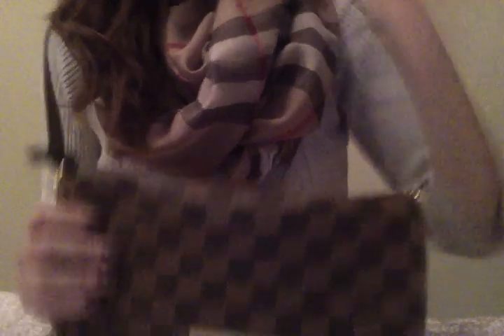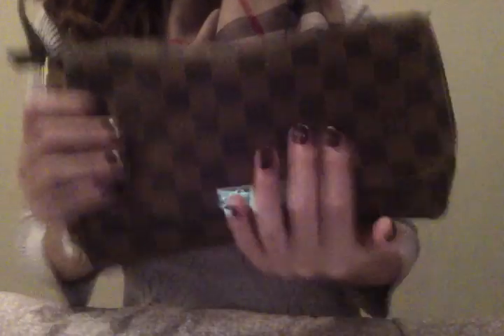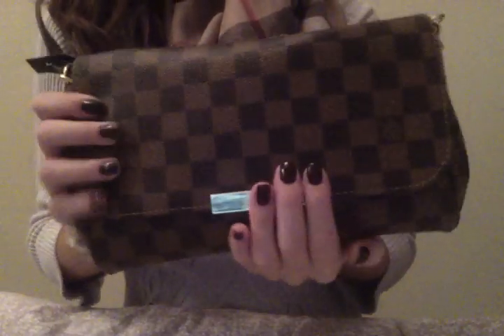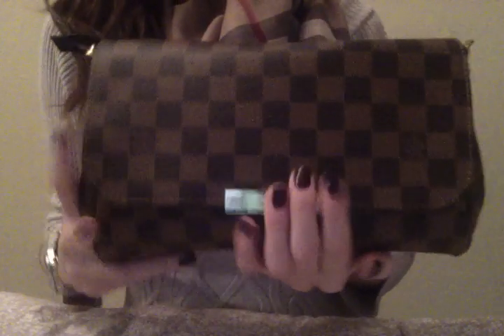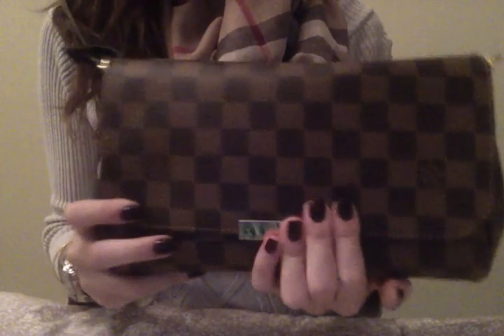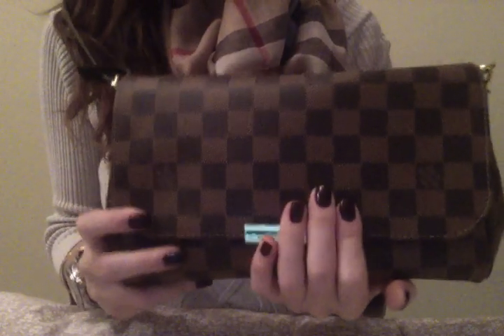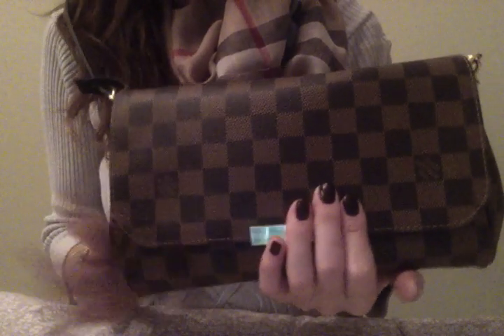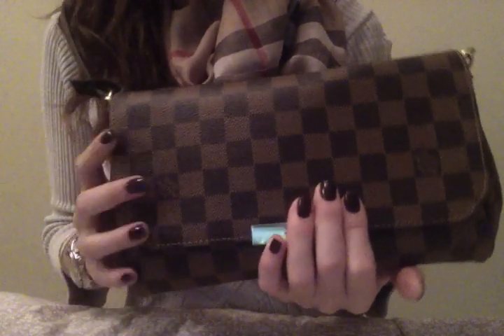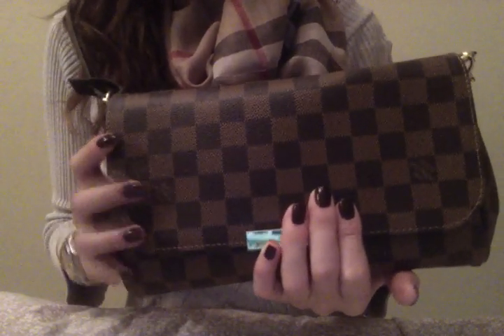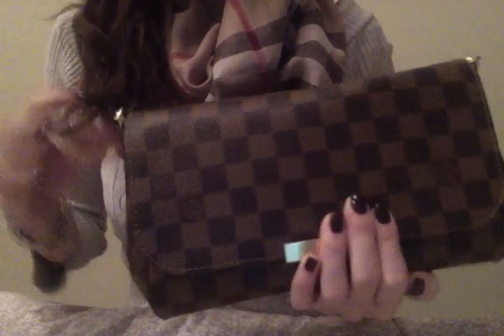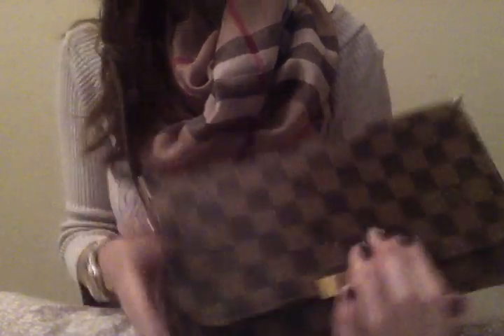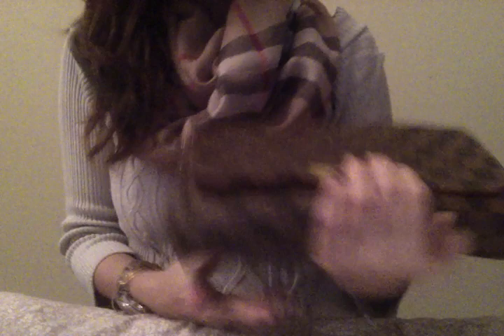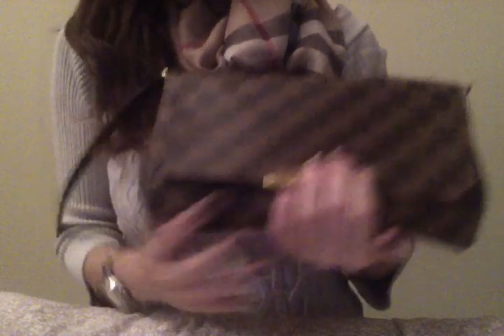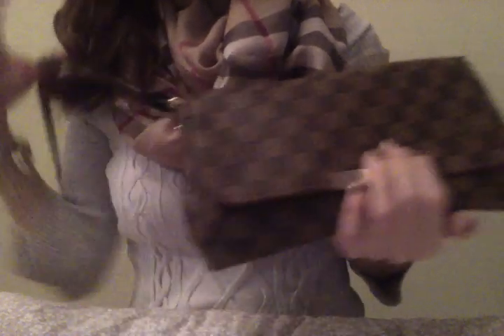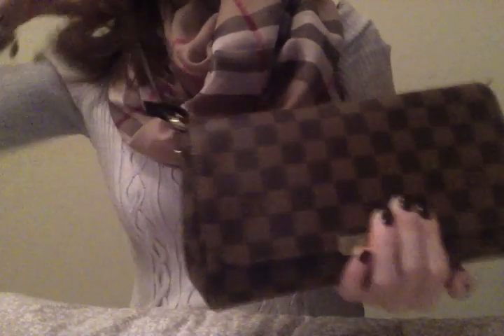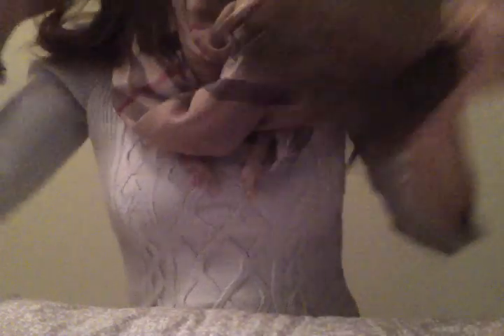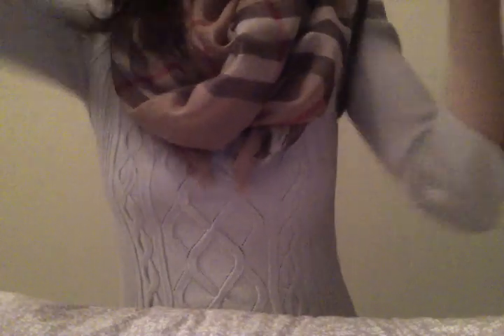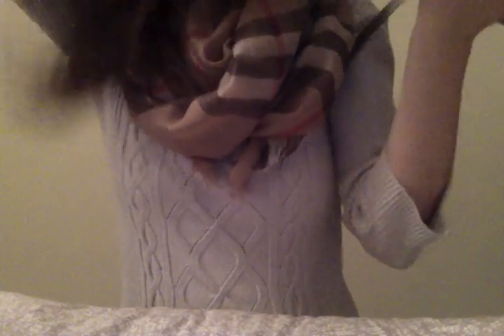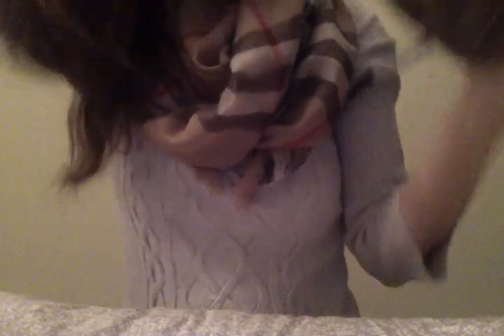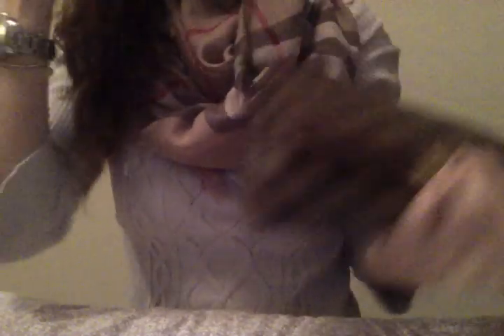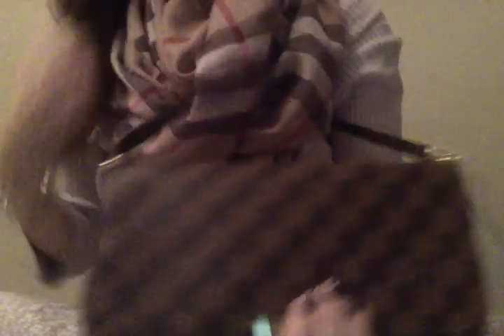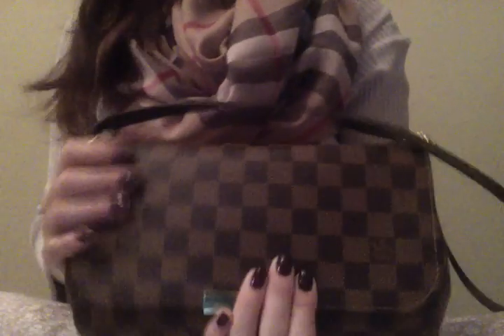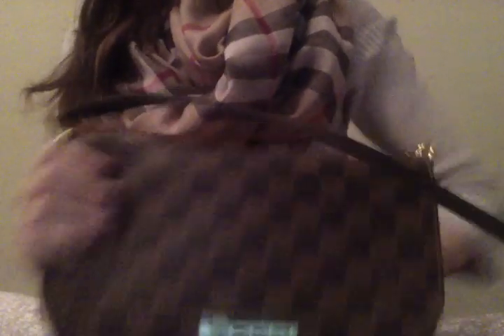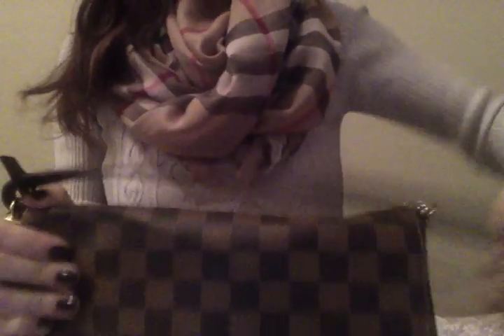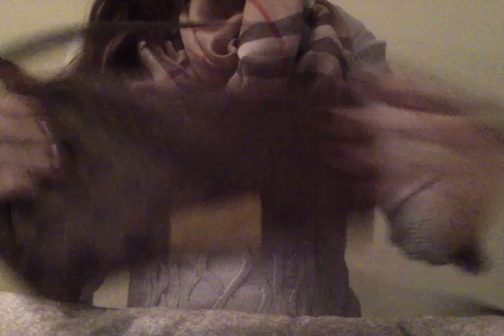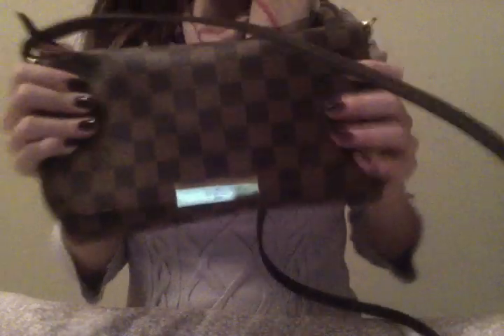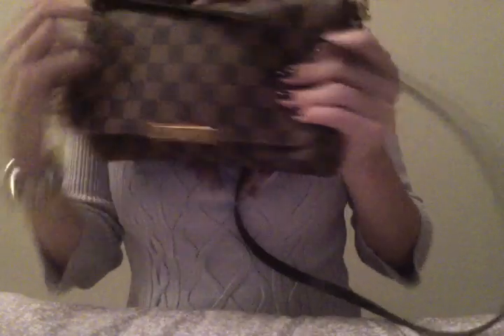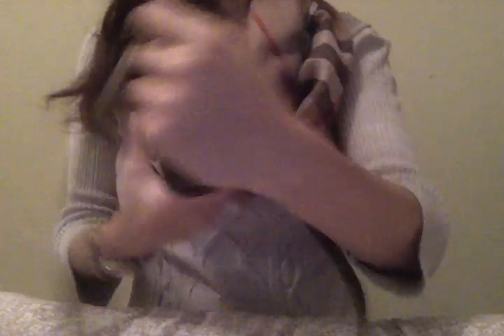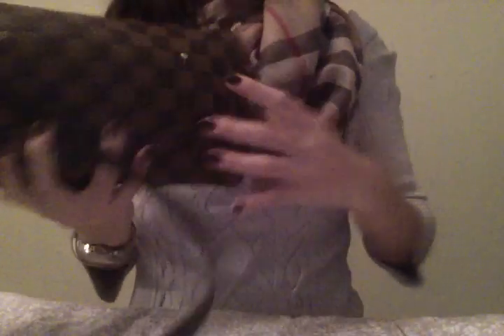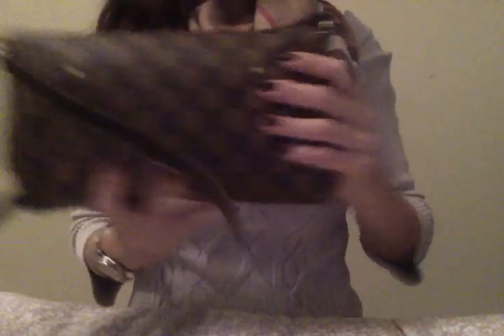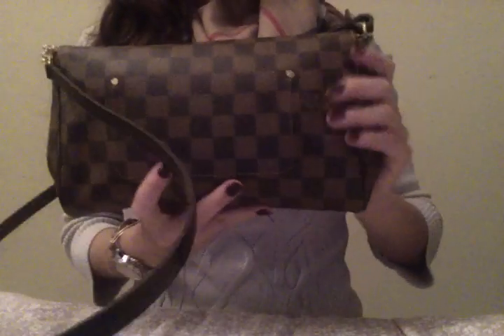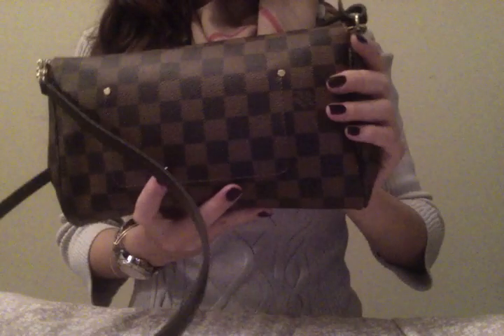Hi everyone! I wanted to give an update on my Louis Vuitton Favorite in the MM size. I have been using it a lot and I've been wearing it as a crossbody. I'm really, really glad I made this purchase. I think it's so cute.